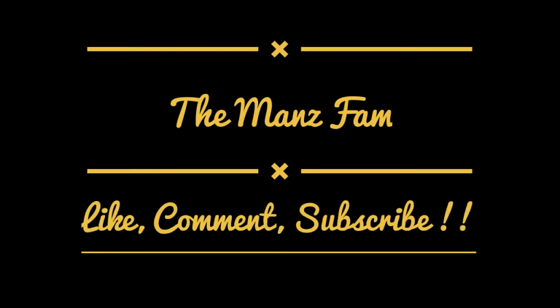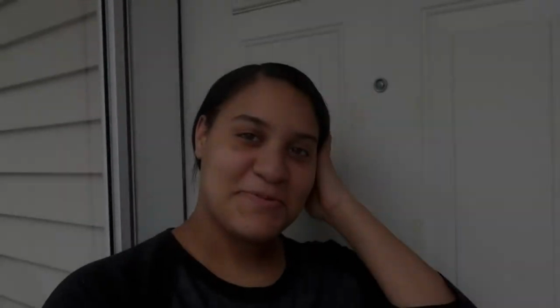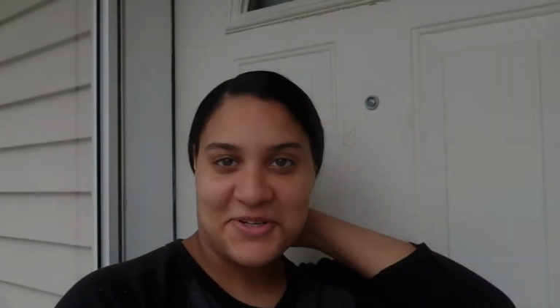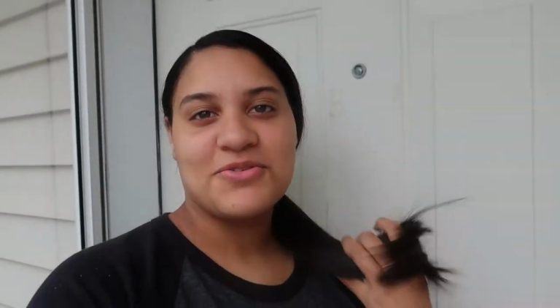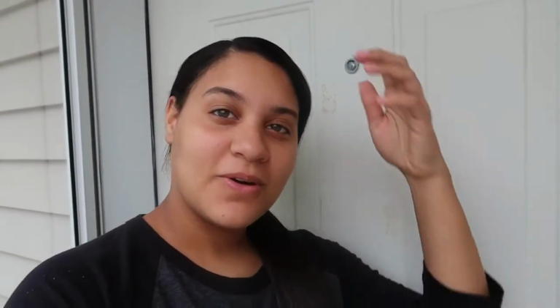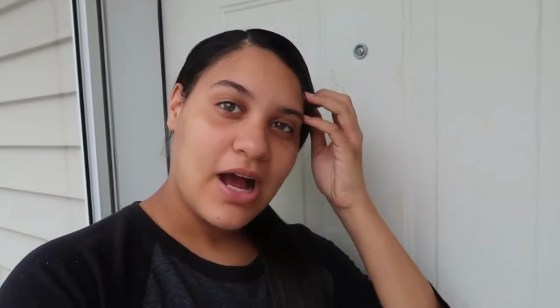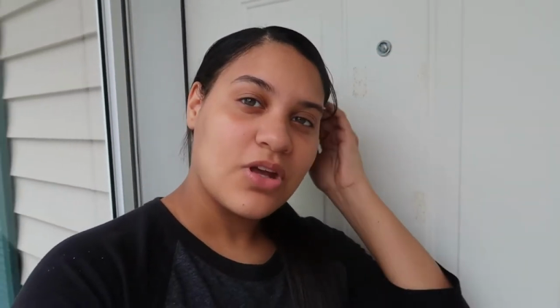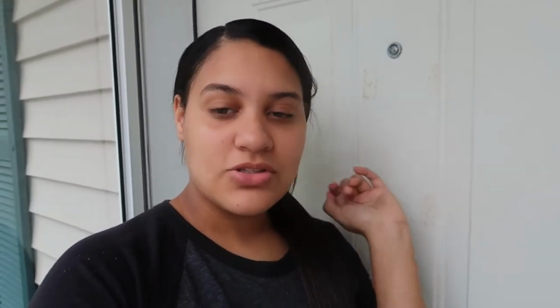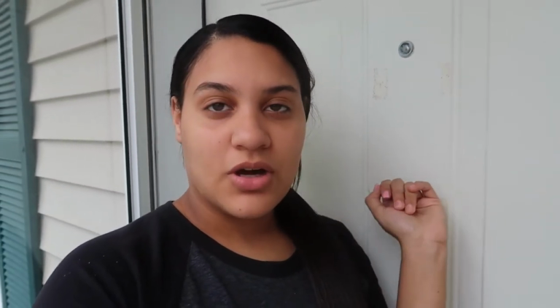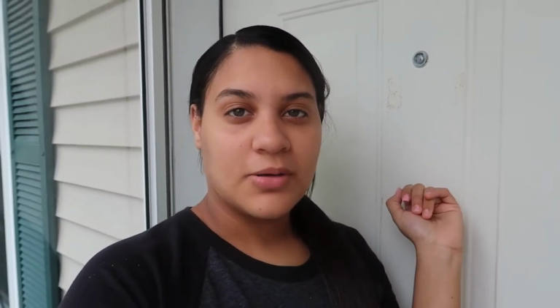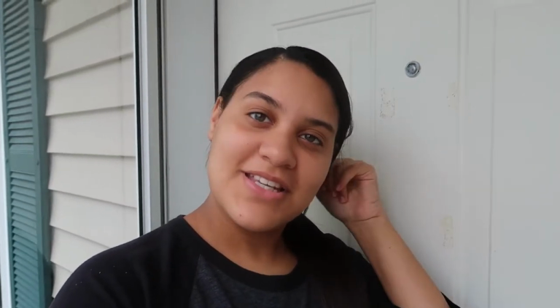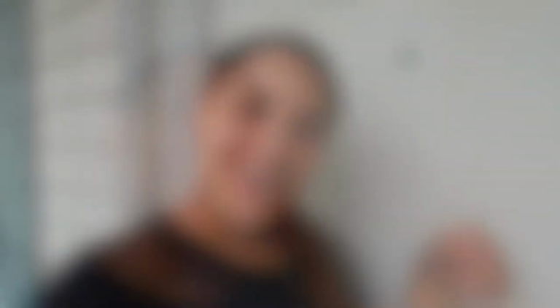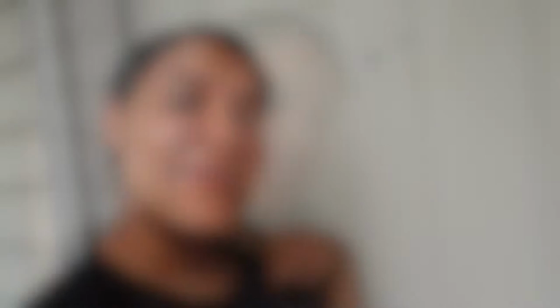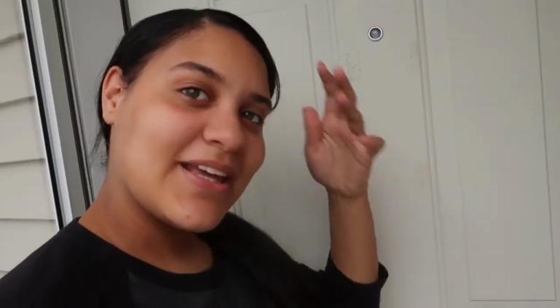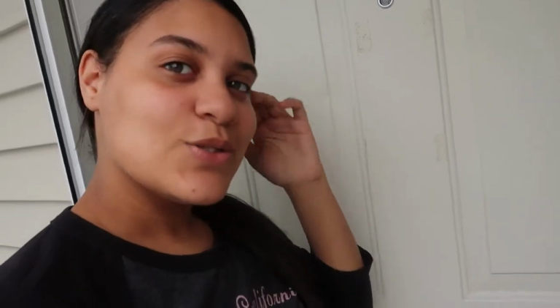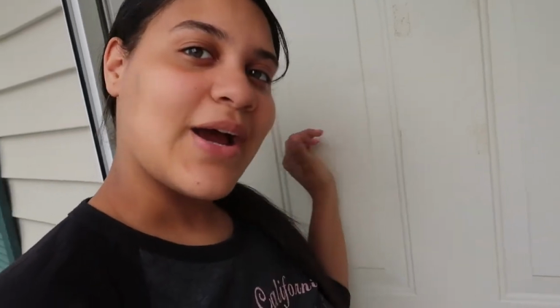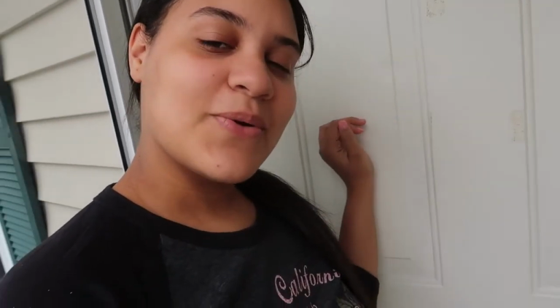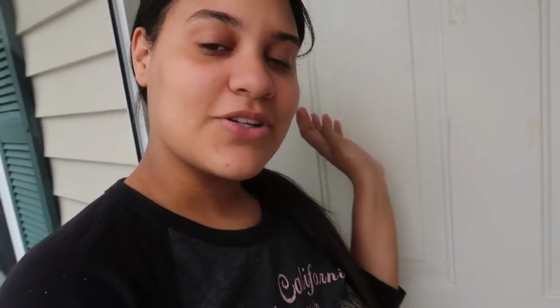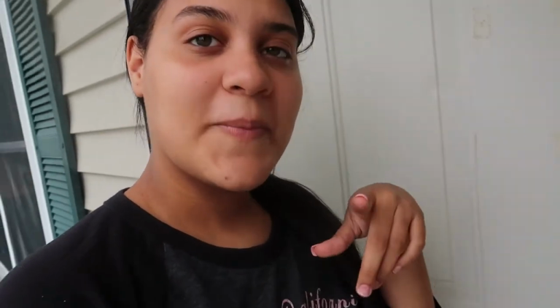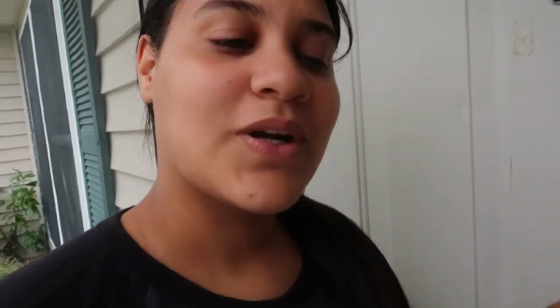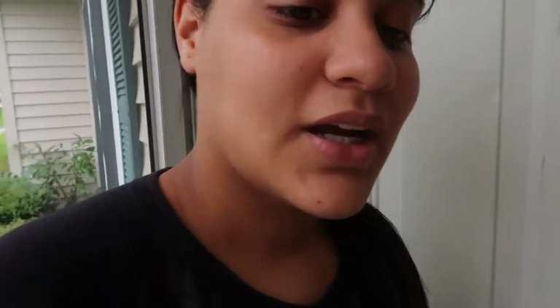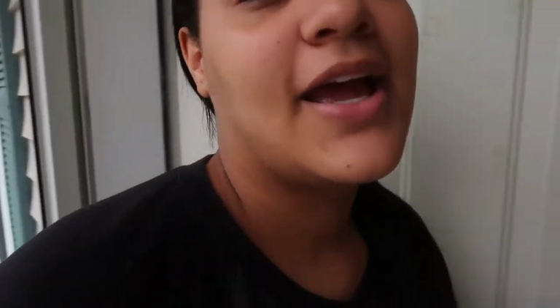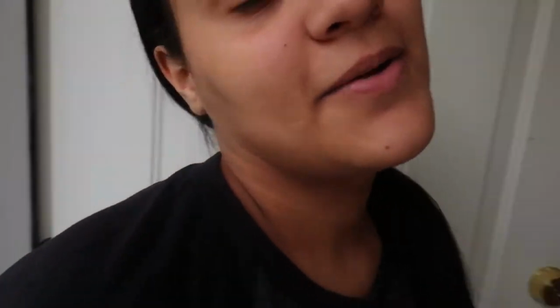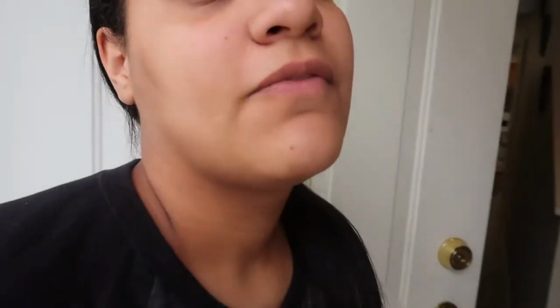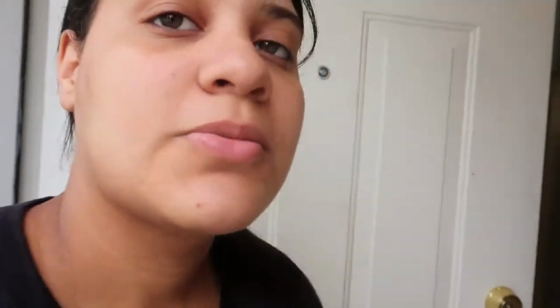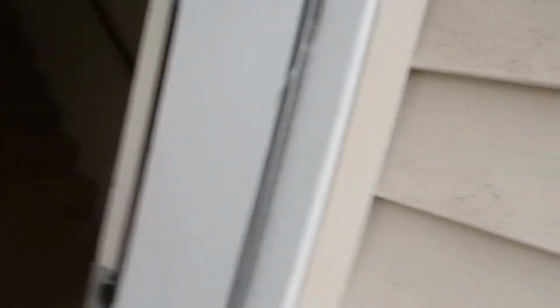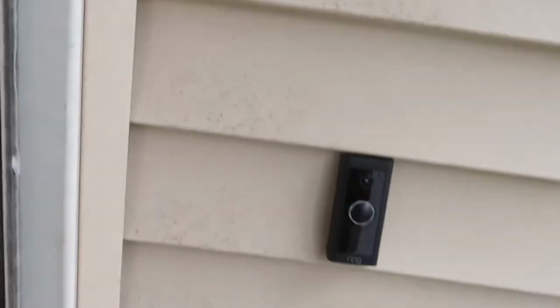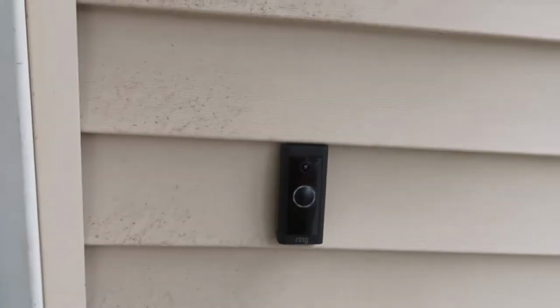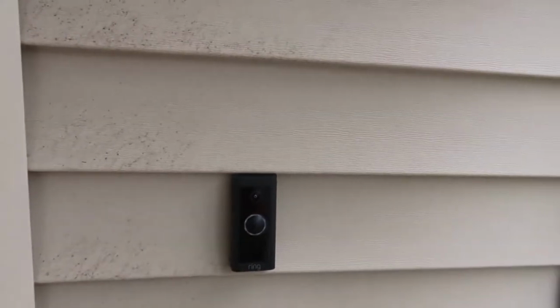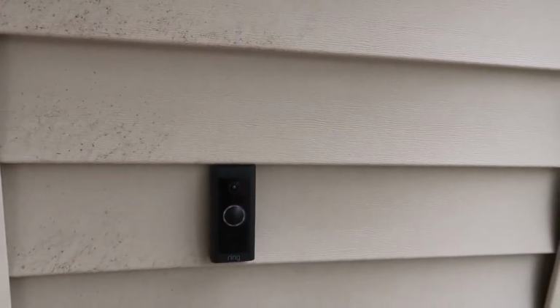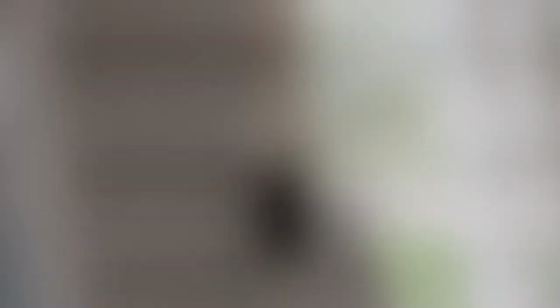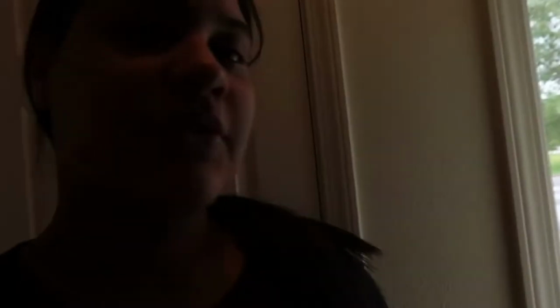We're showing you a house tour — our house! Let's get started. First, let me show you we have a little ring camera out front.